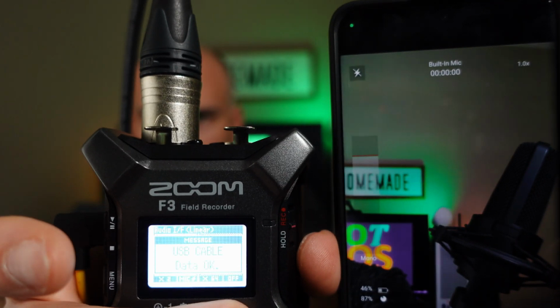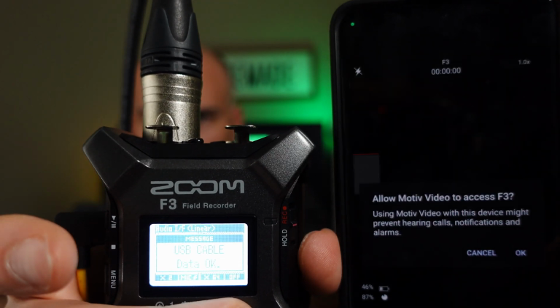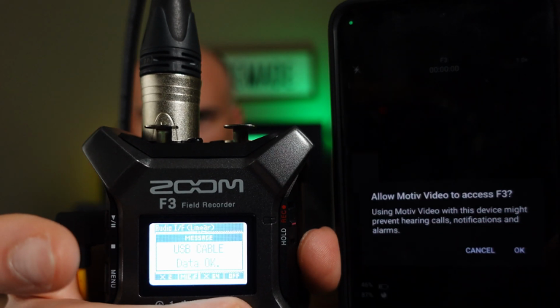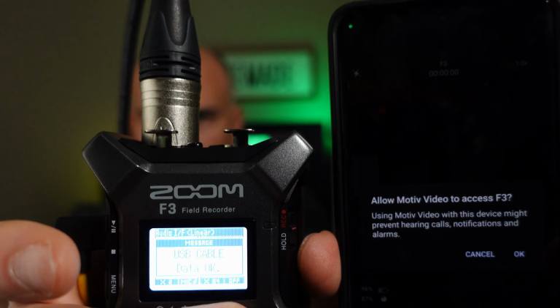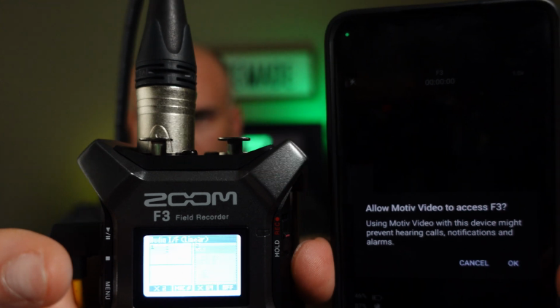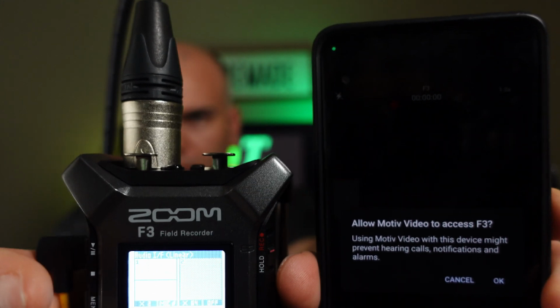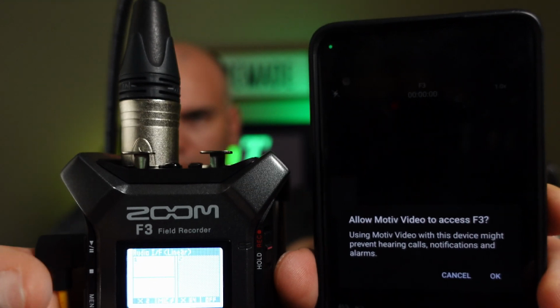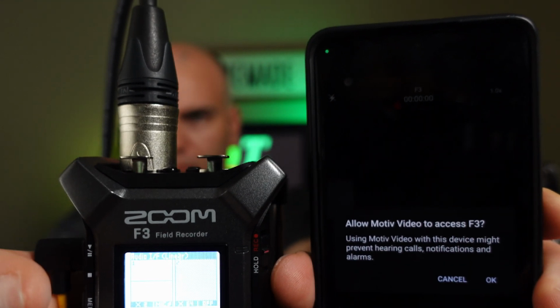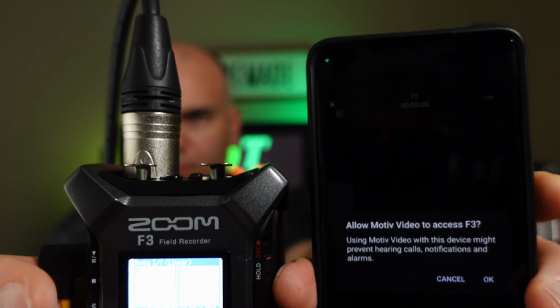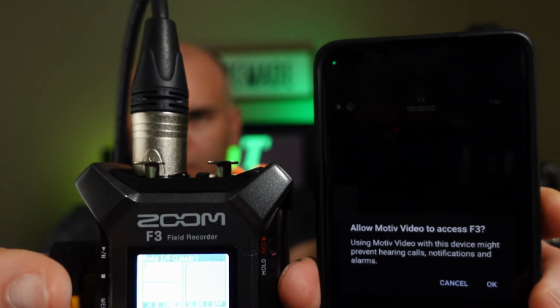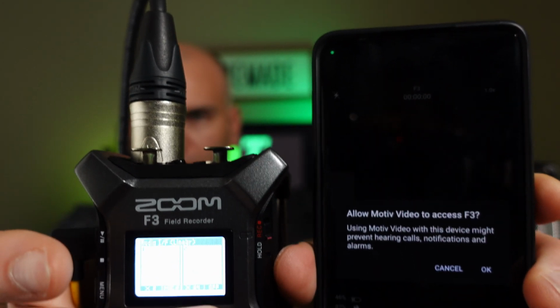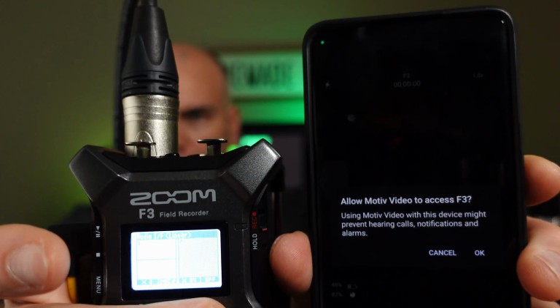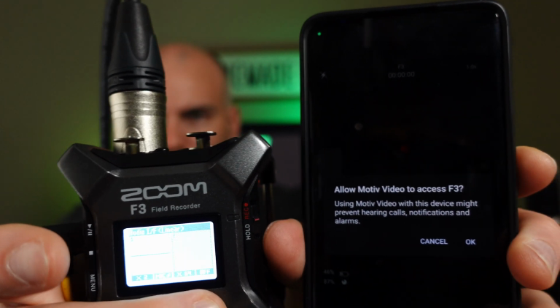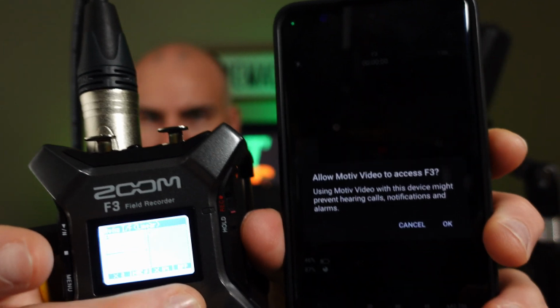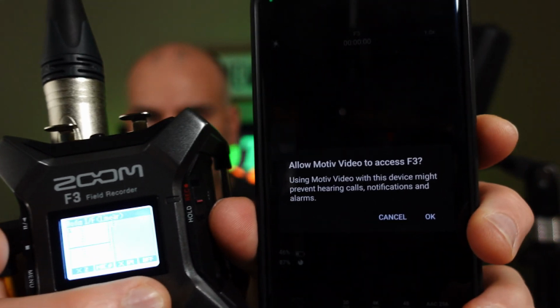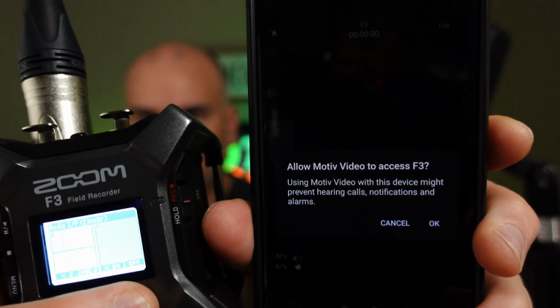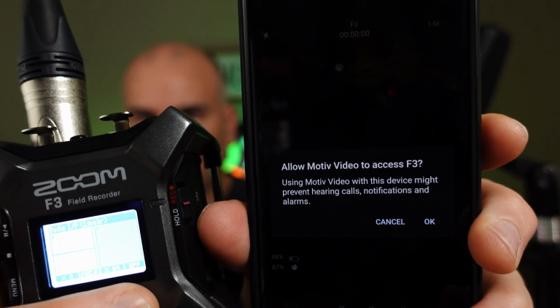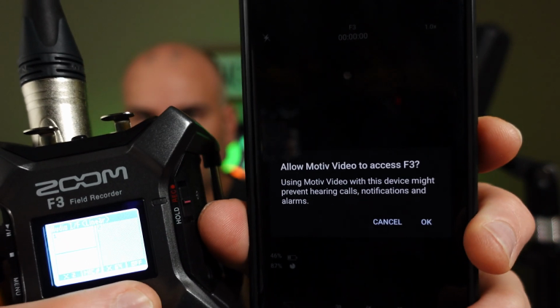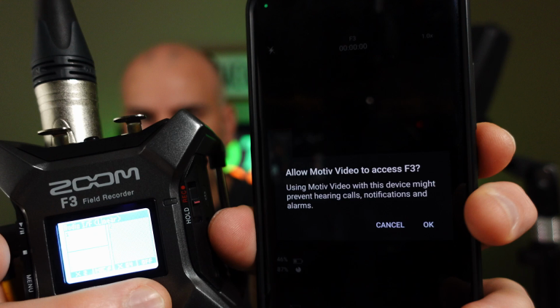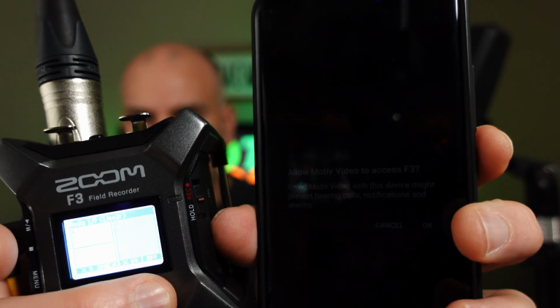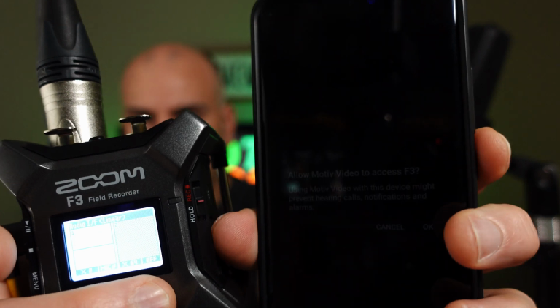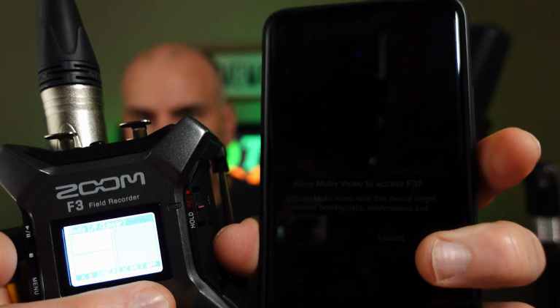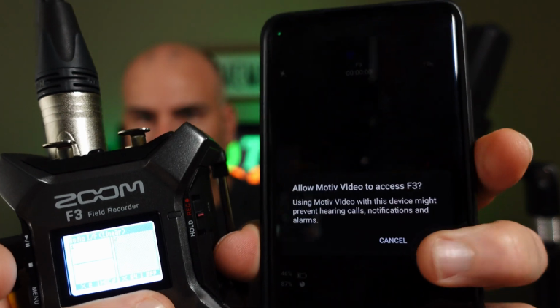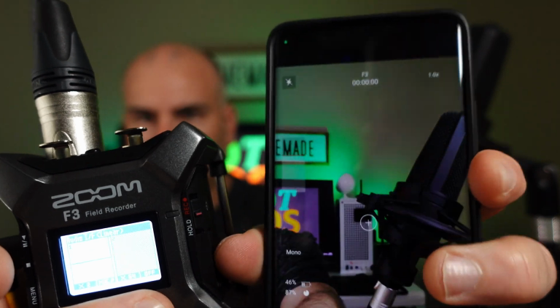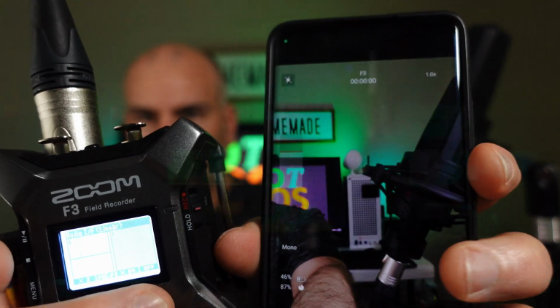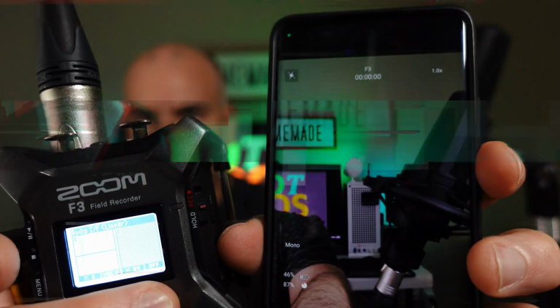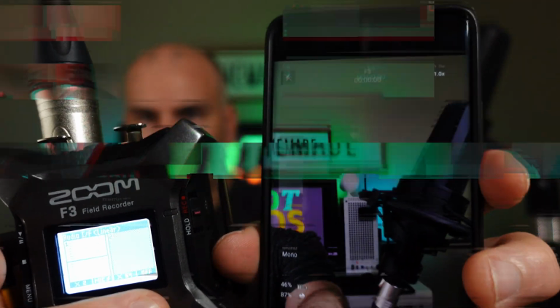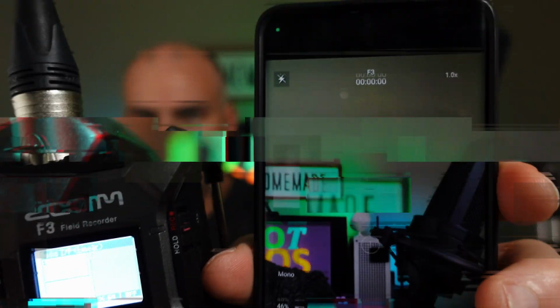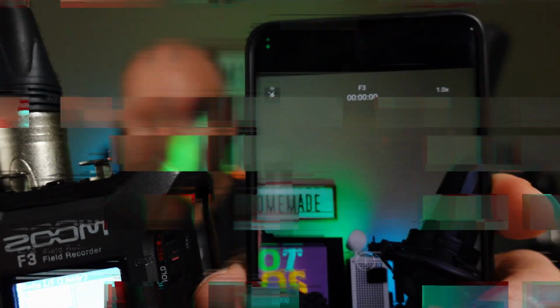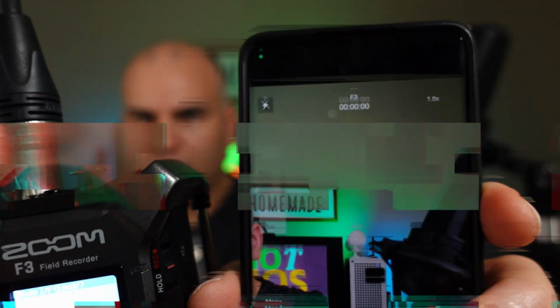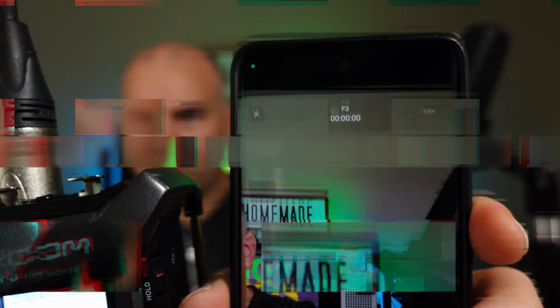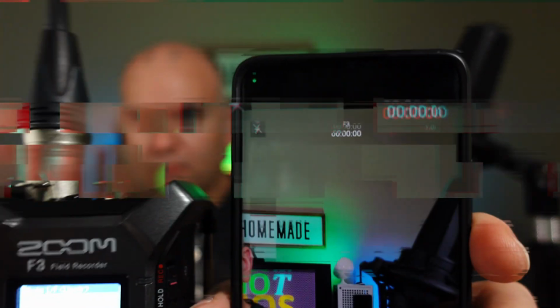Why? Don't. This is a lie. It can't be. It can't be accessing the F3. No. Noooooooo!